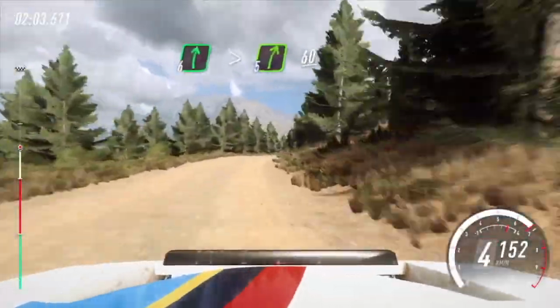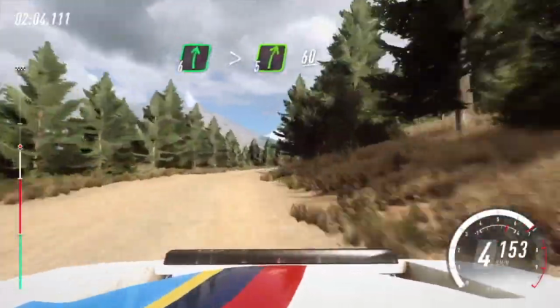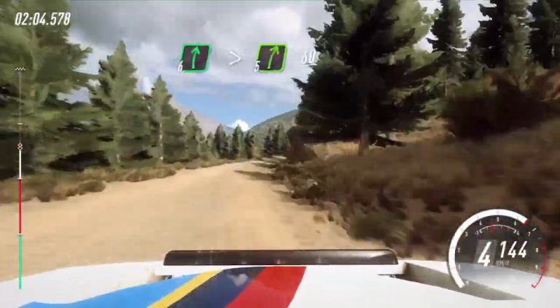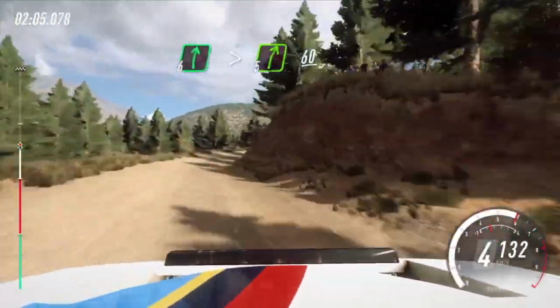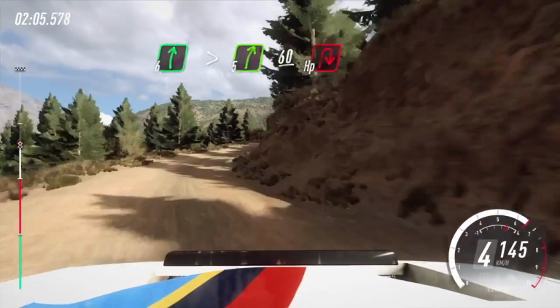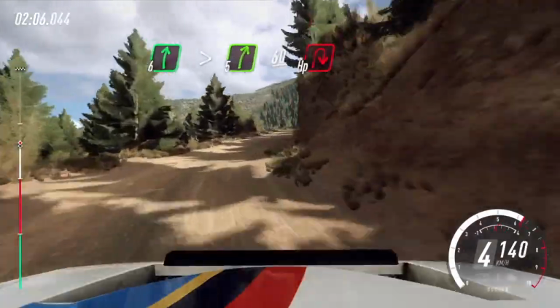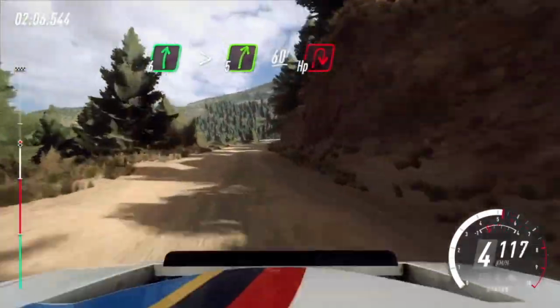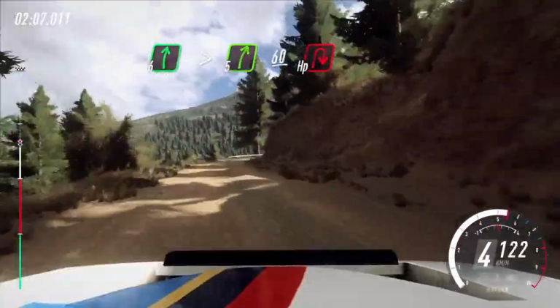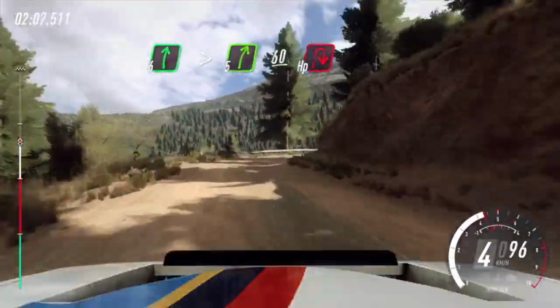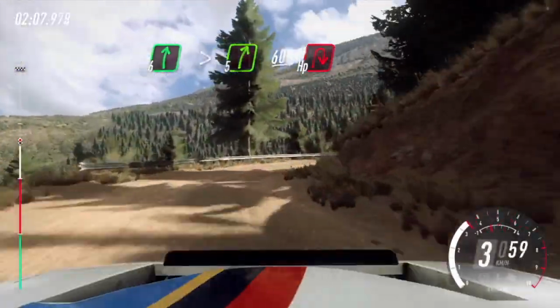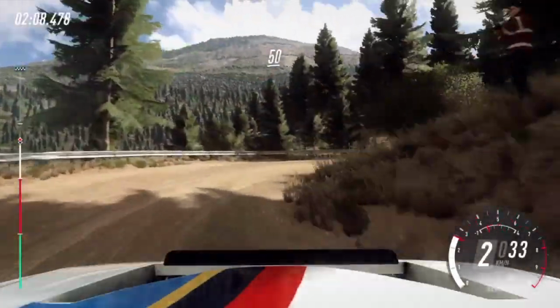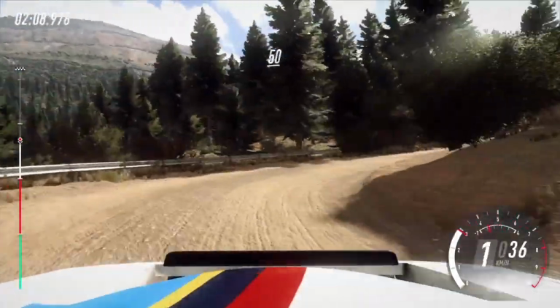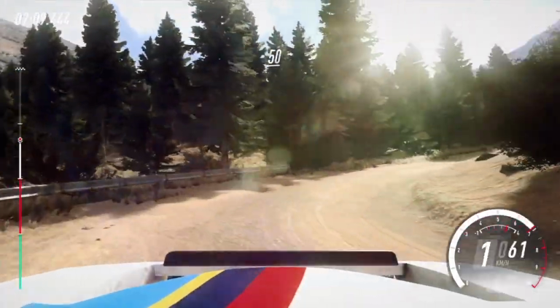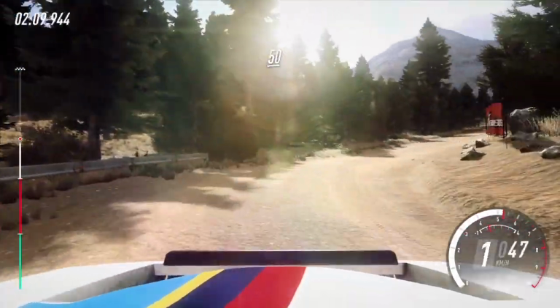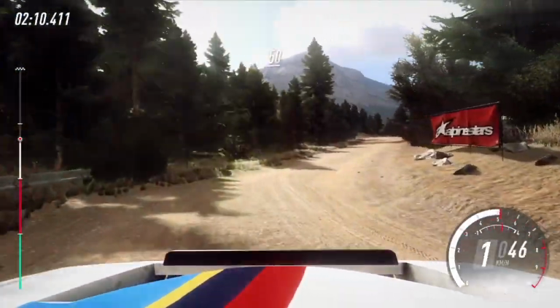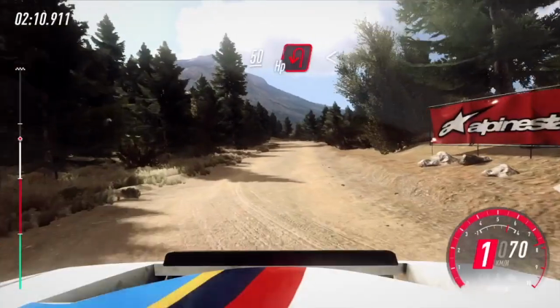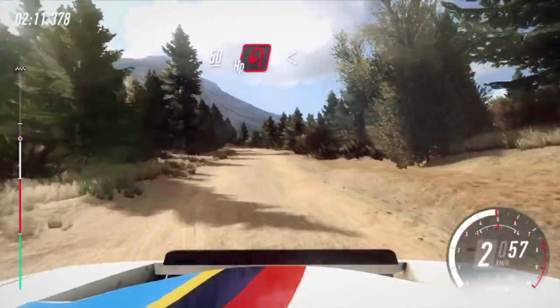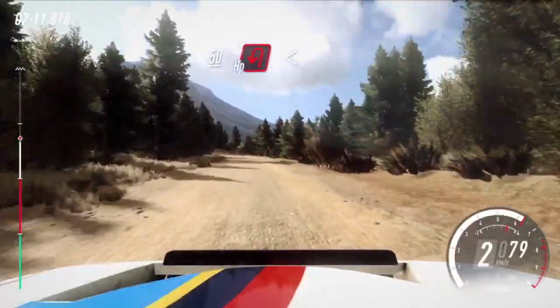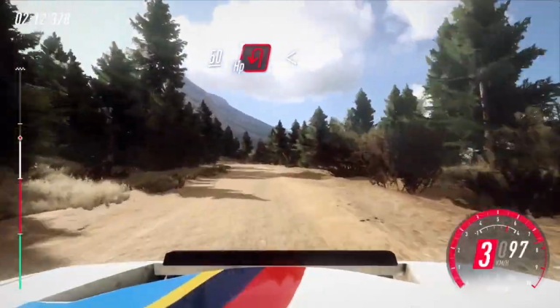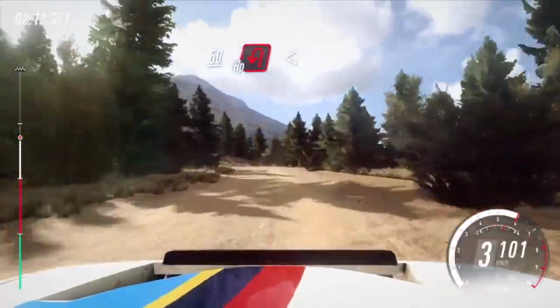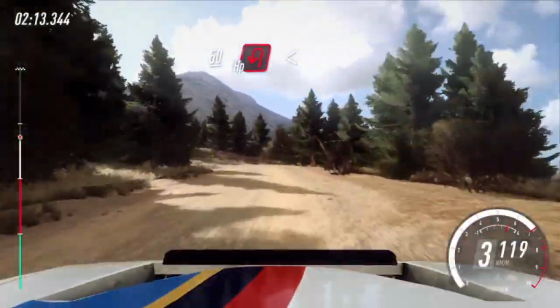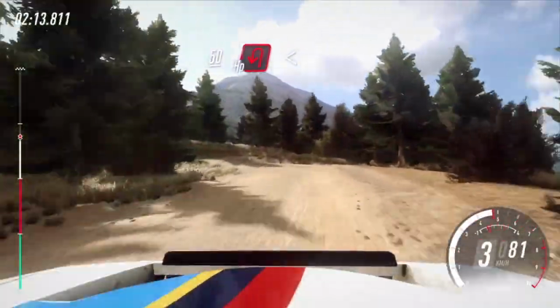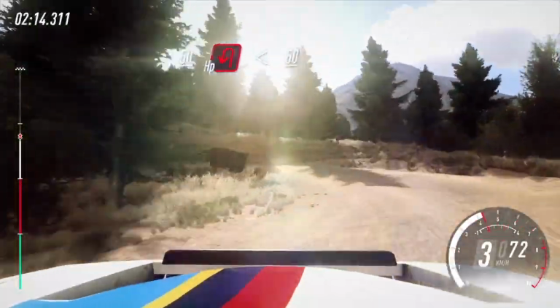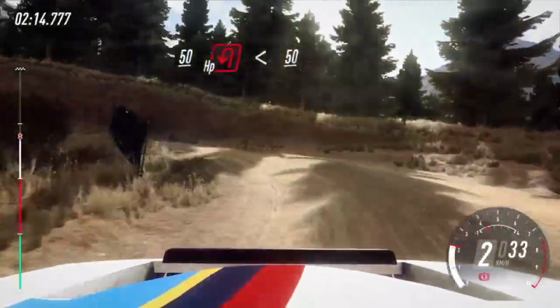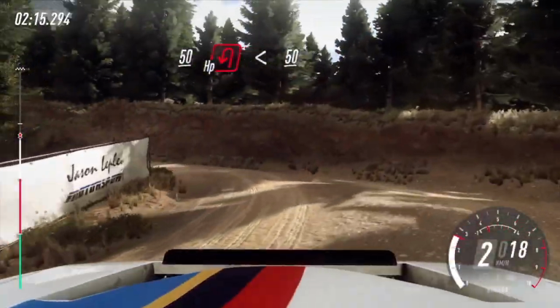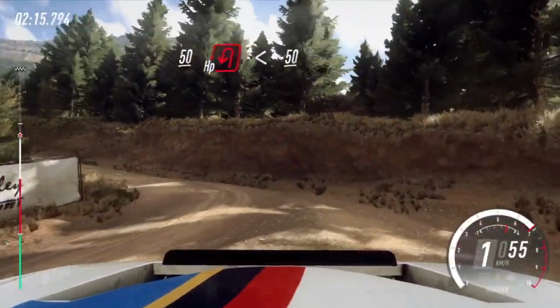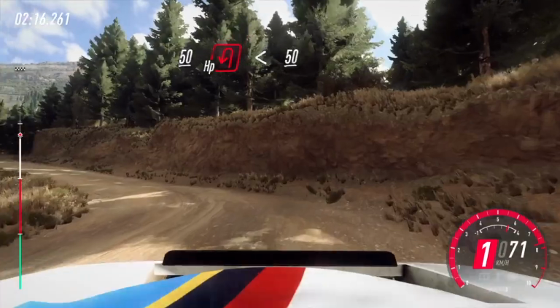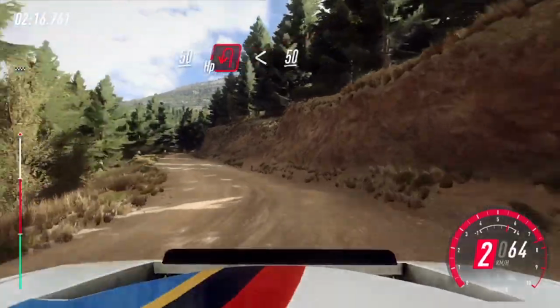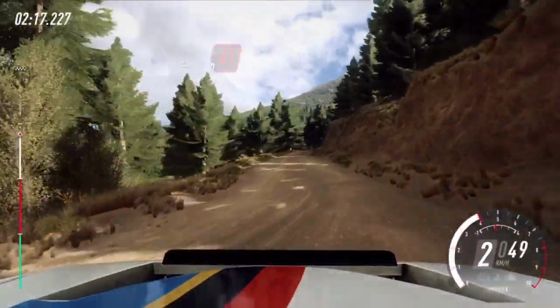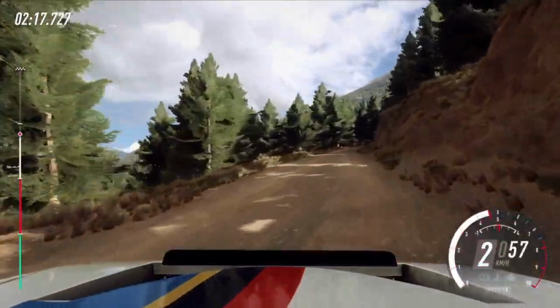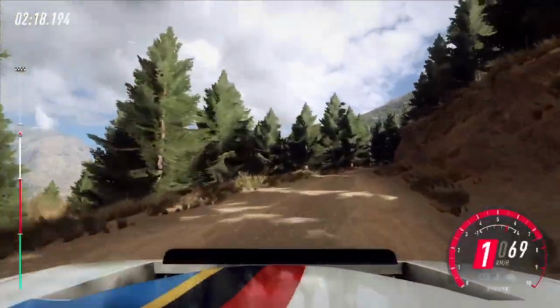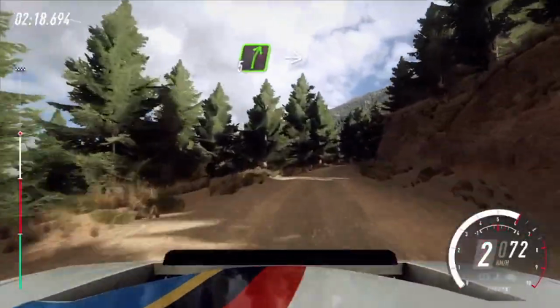5. 60, unseen, hairpin right. 50, unseen, hairpin left. Opens. 50, by right long.